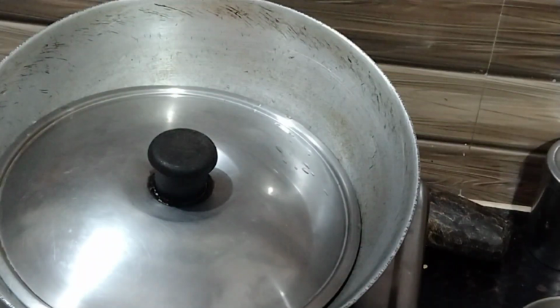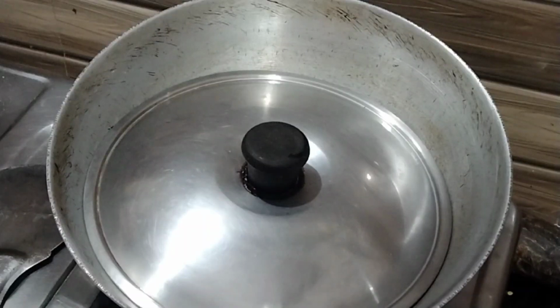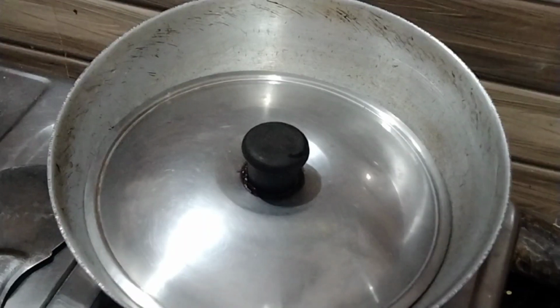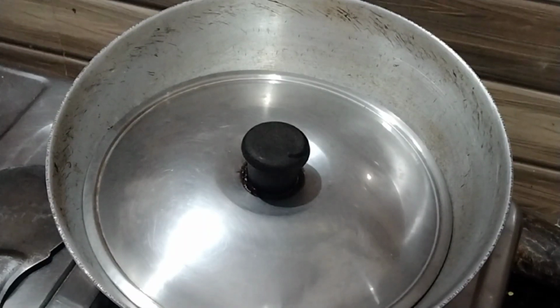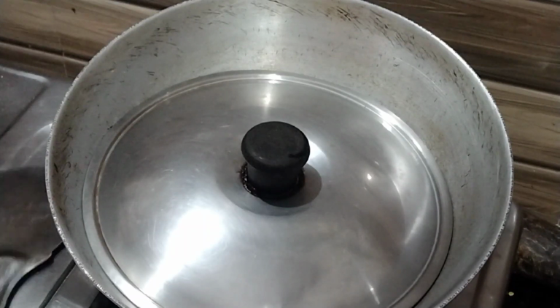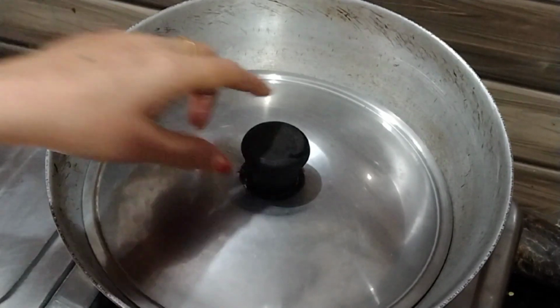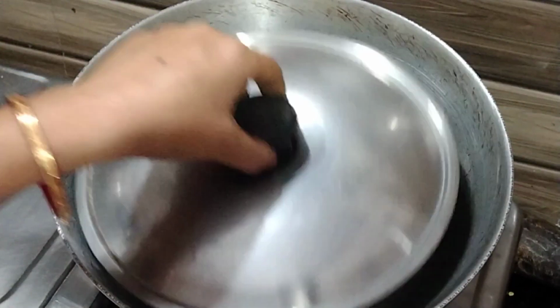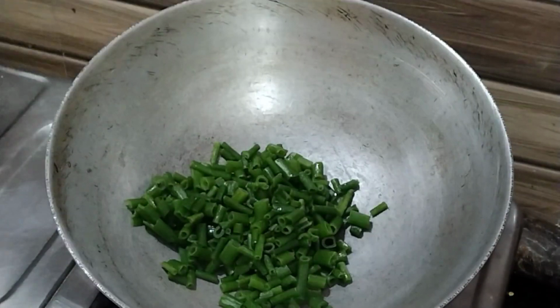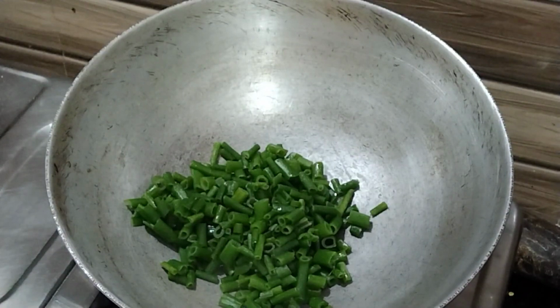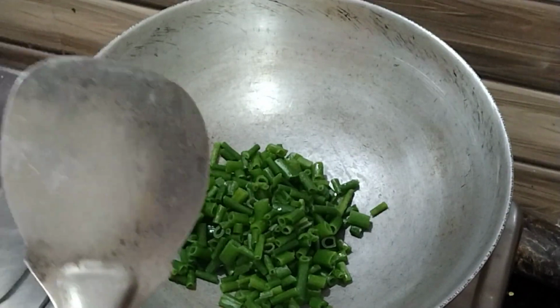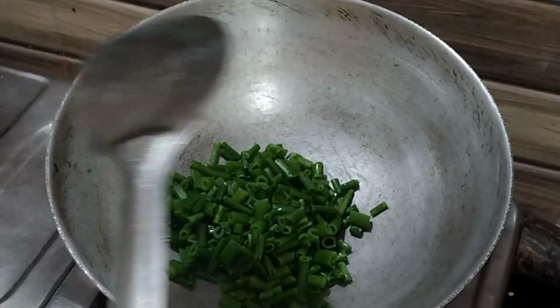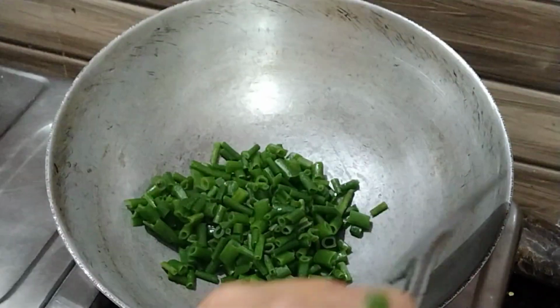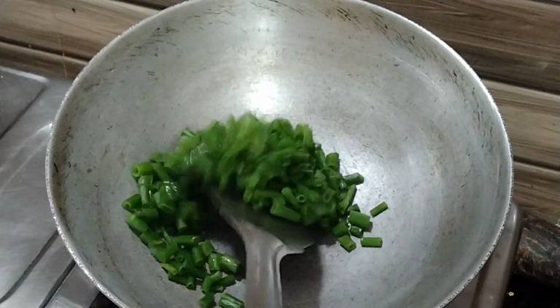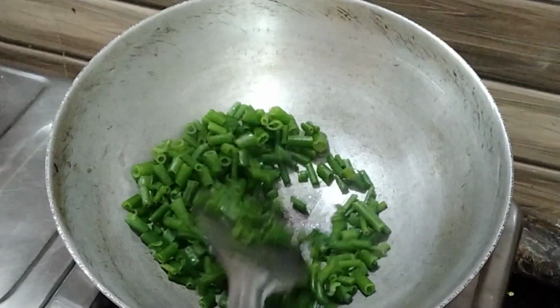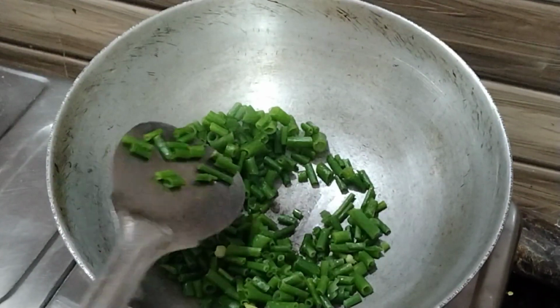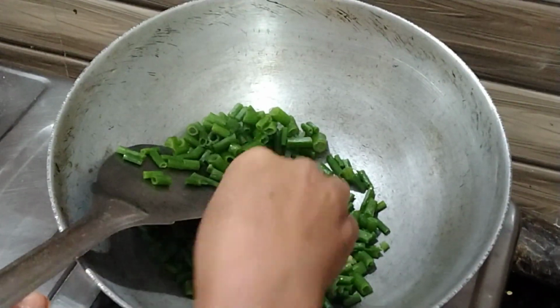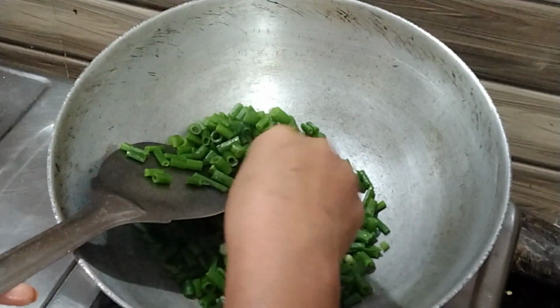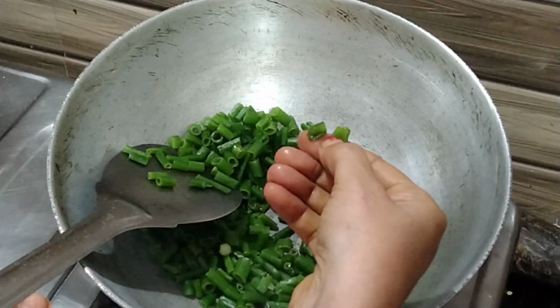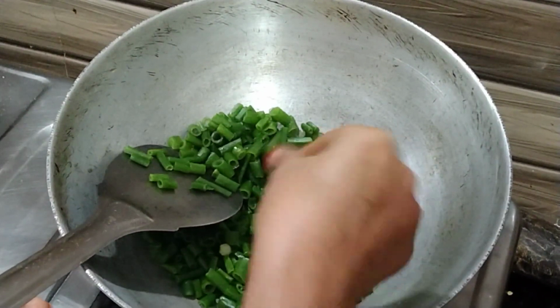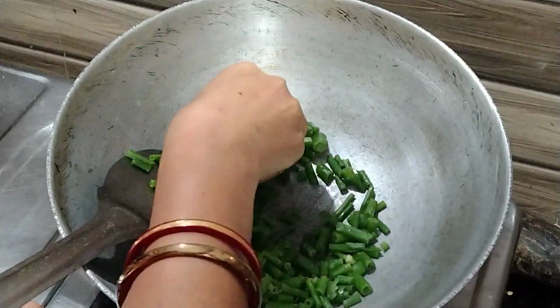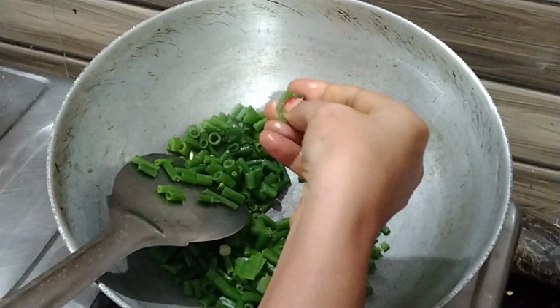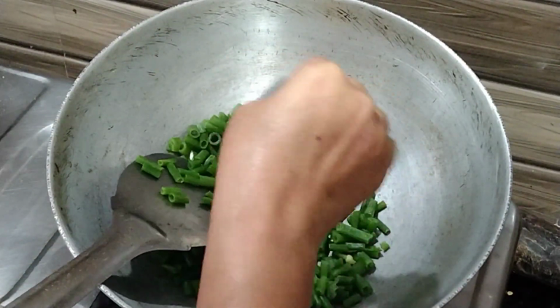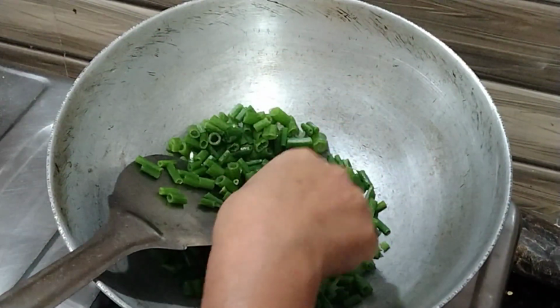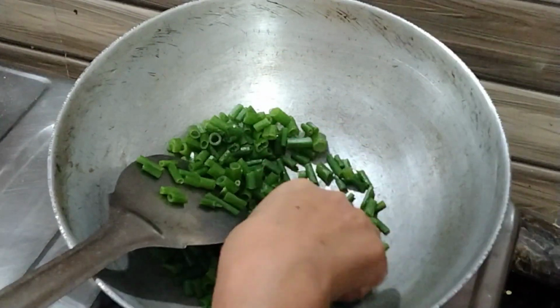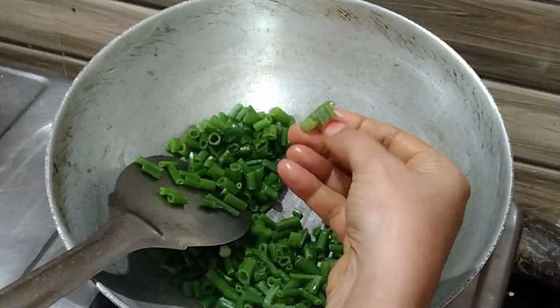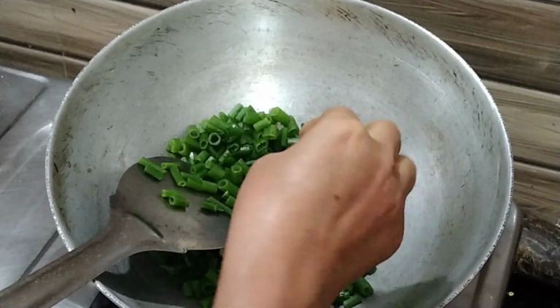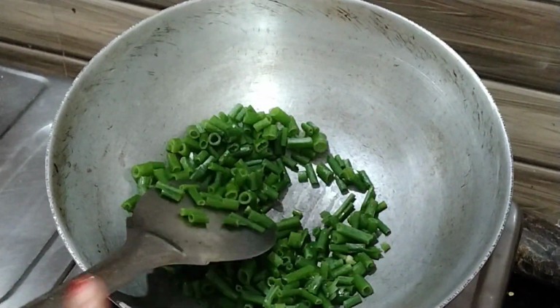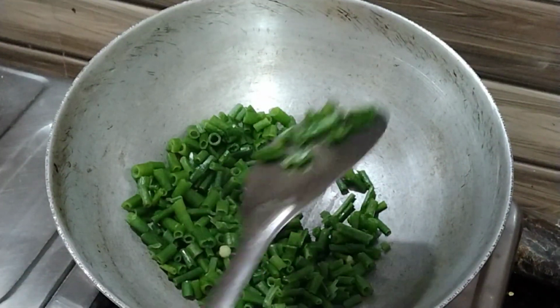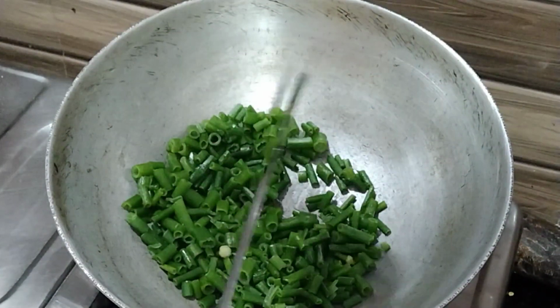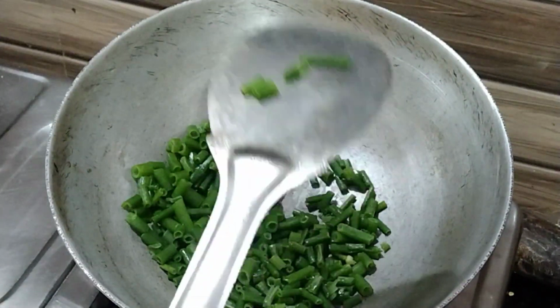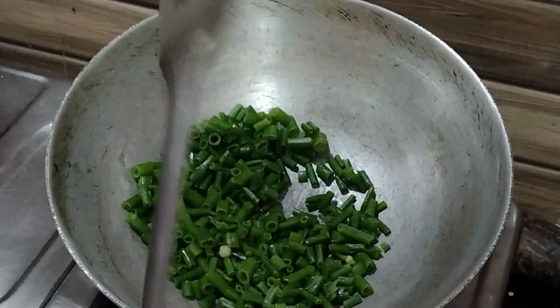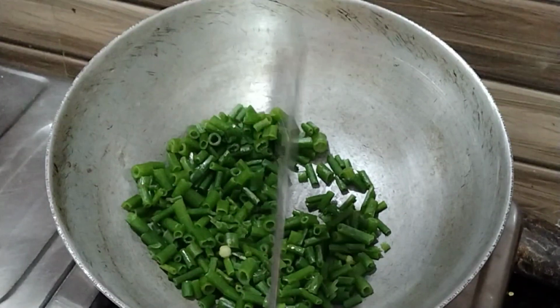Turn off the gas, open the cover and check that the spring onions have become soft. Now drain the extra water. If it is hot, let it cool down.